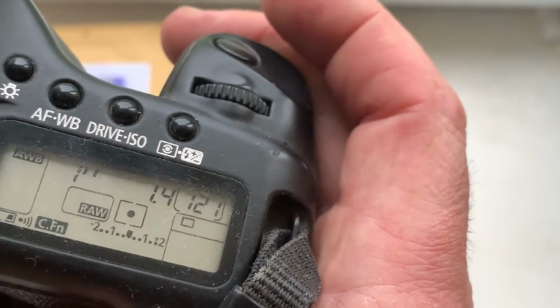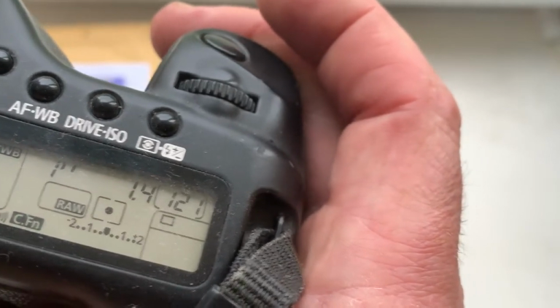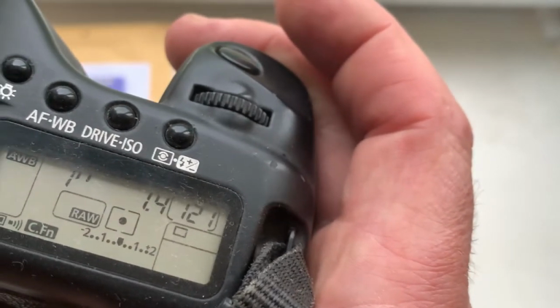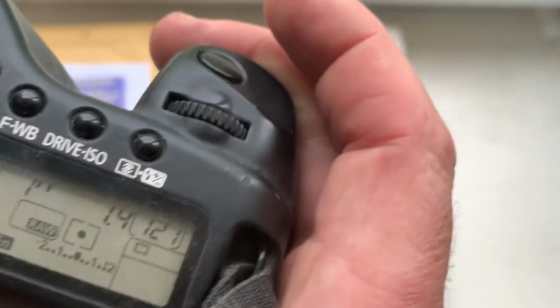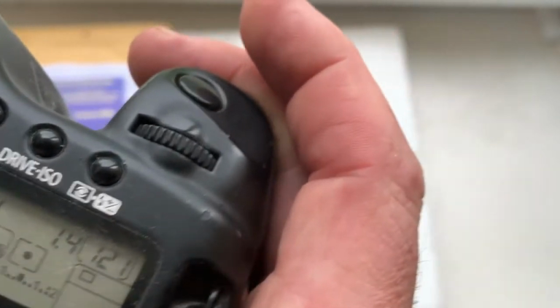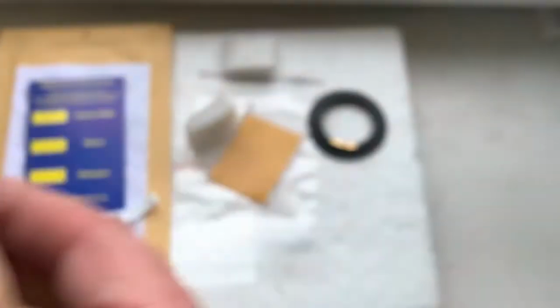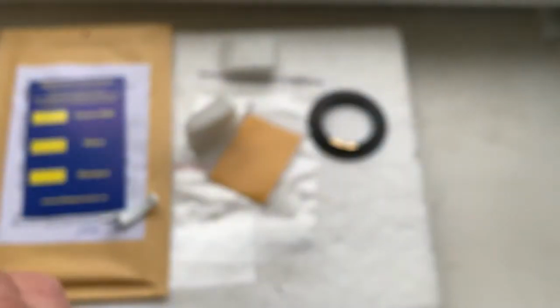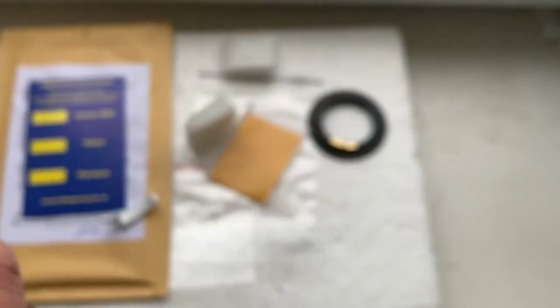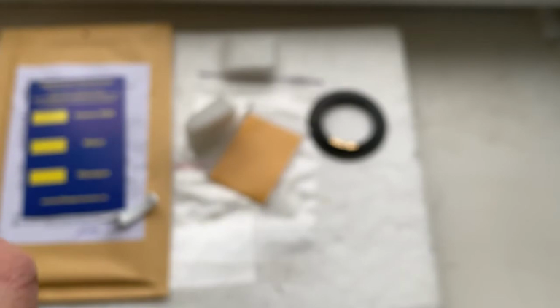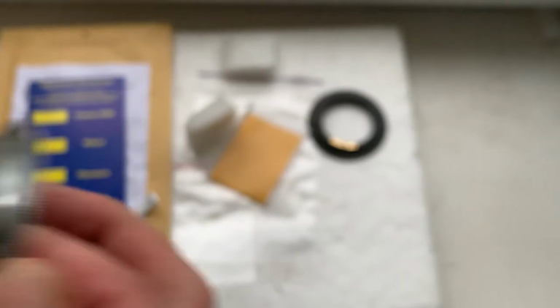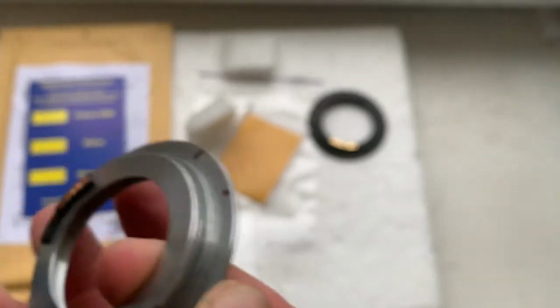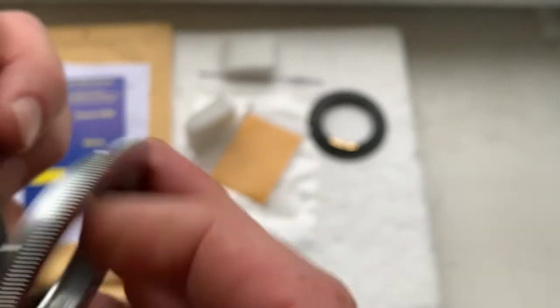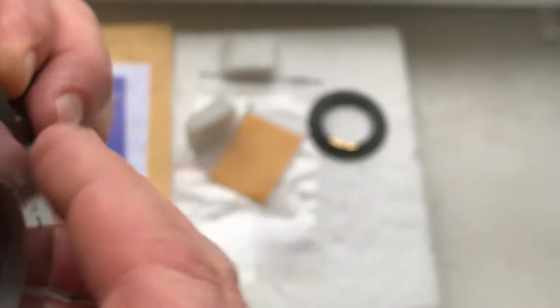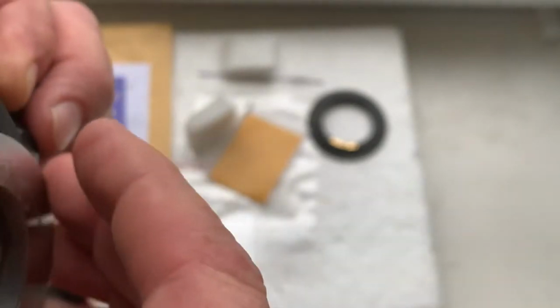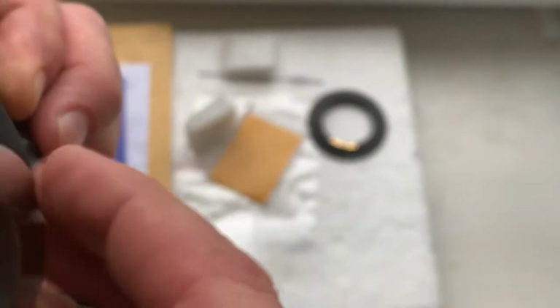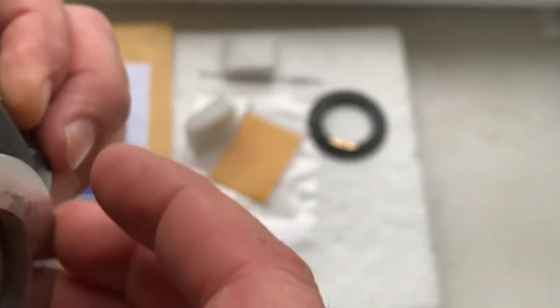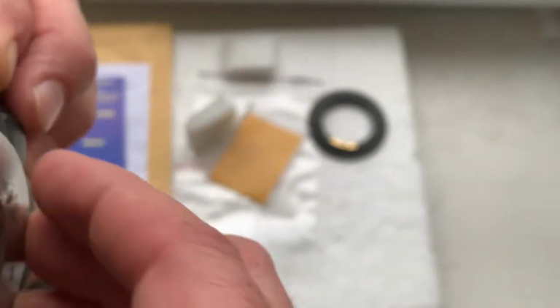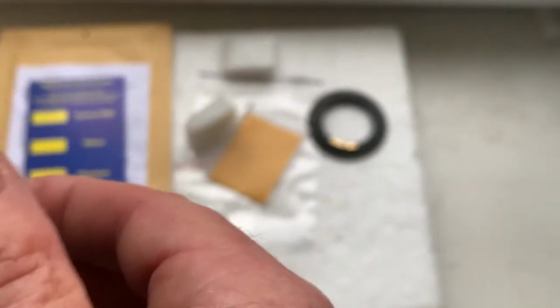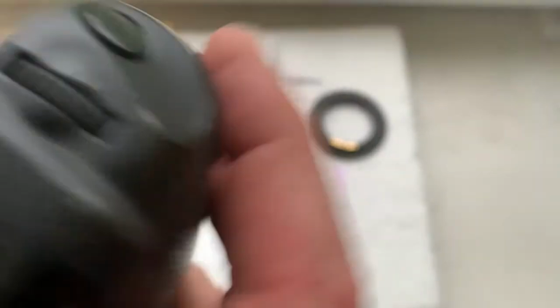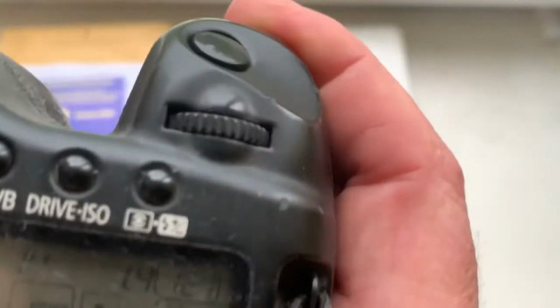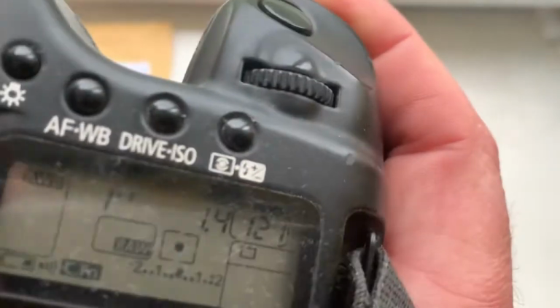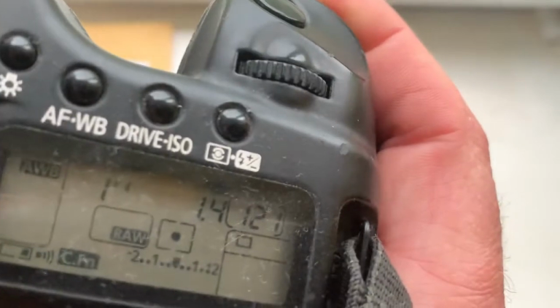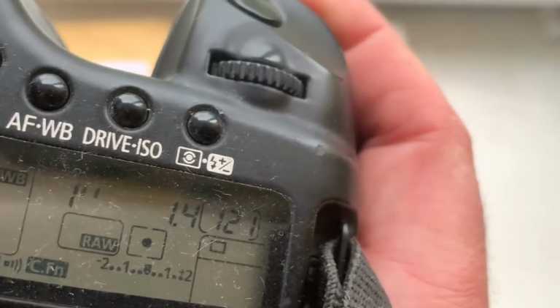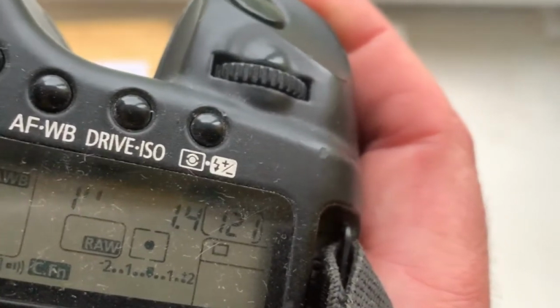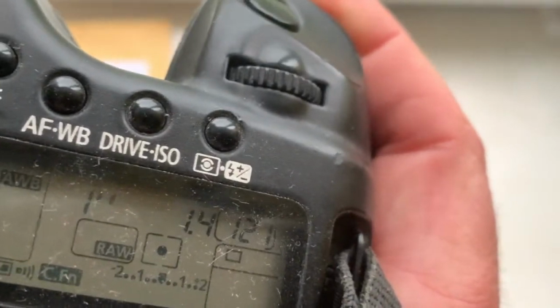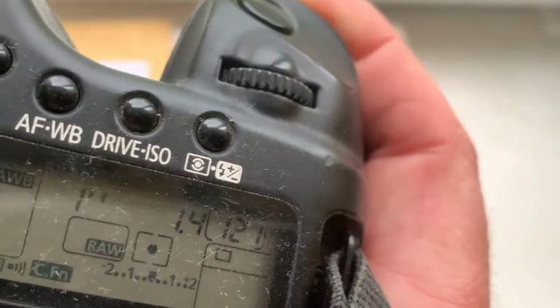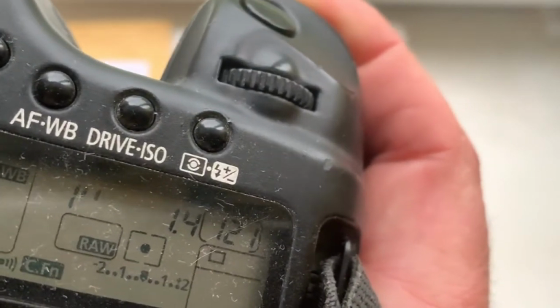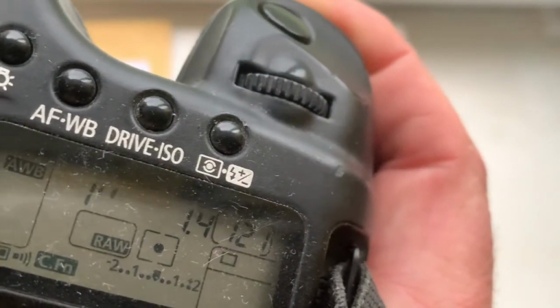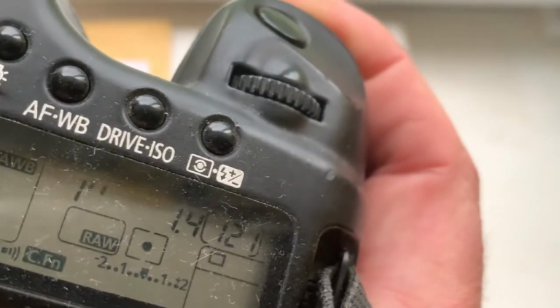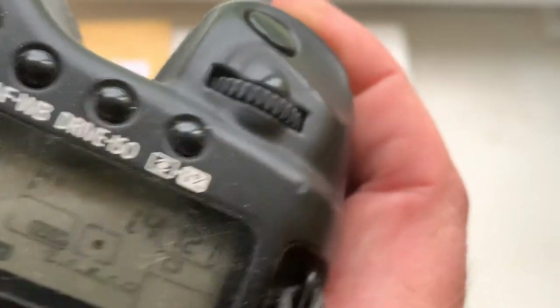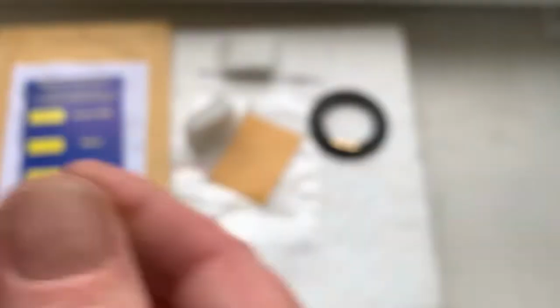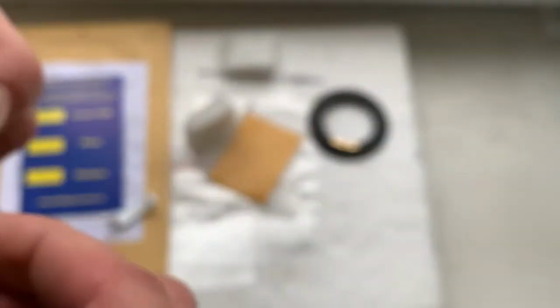Focus trap mode is off. This is better for EOS R camera. If your camera shows the 1.4 aperture, you are installing the chip correctly.